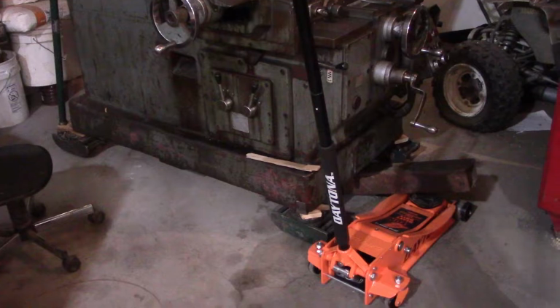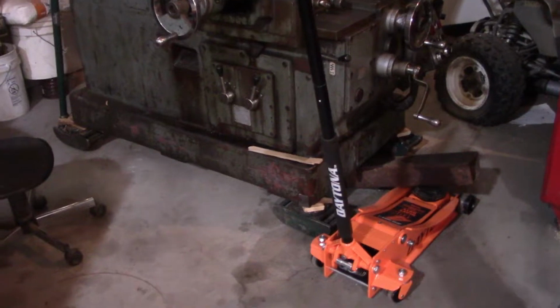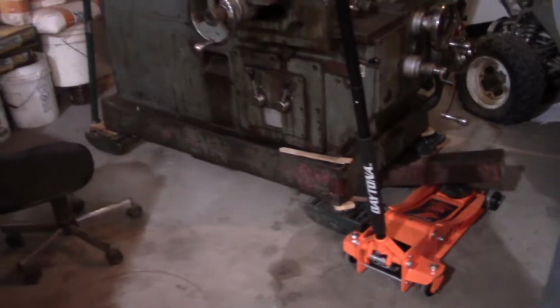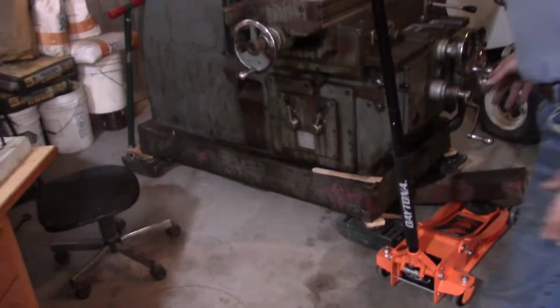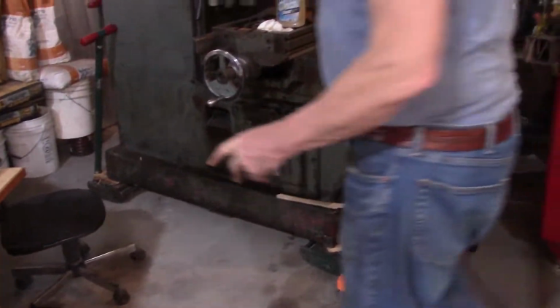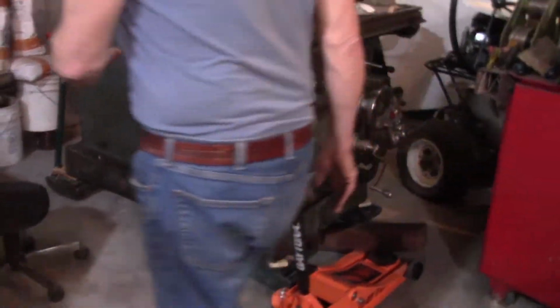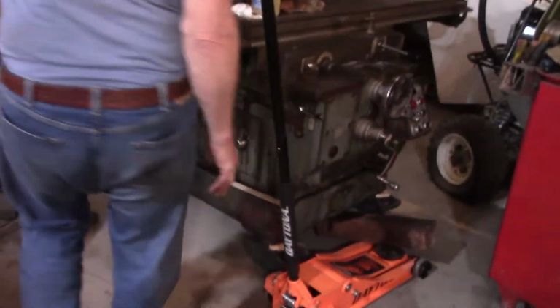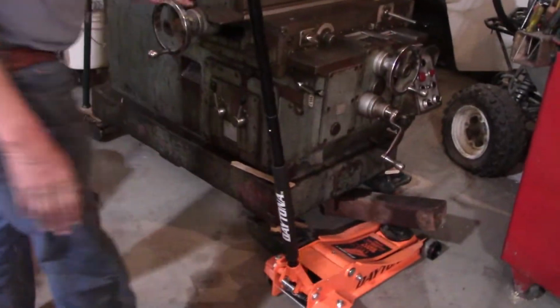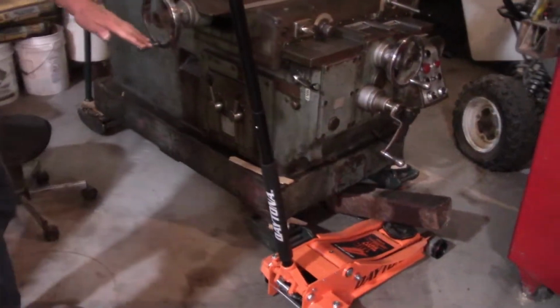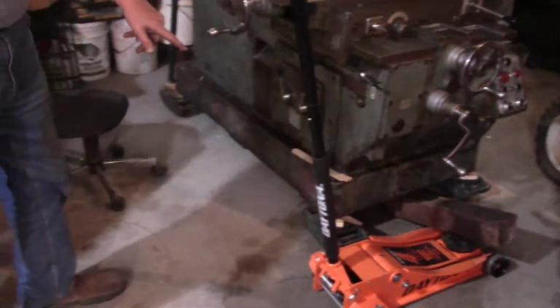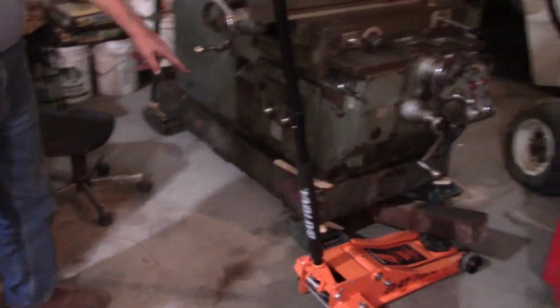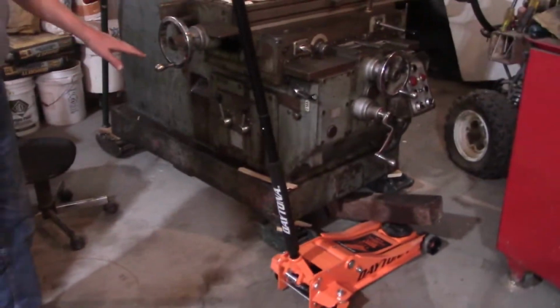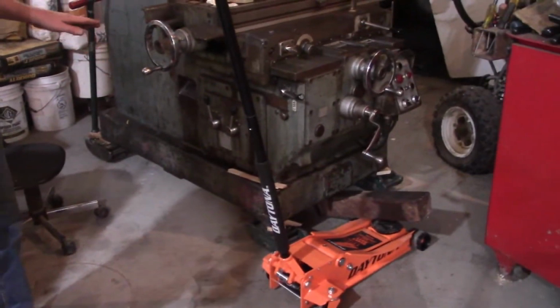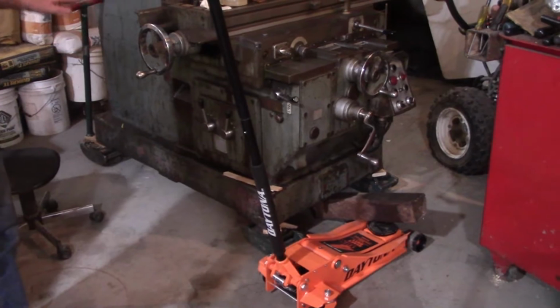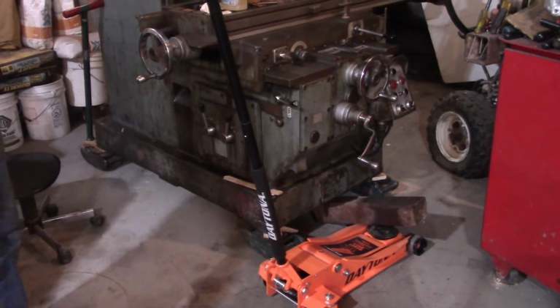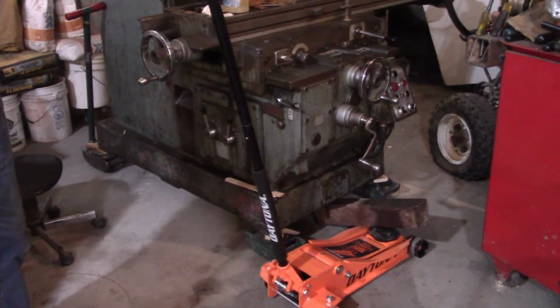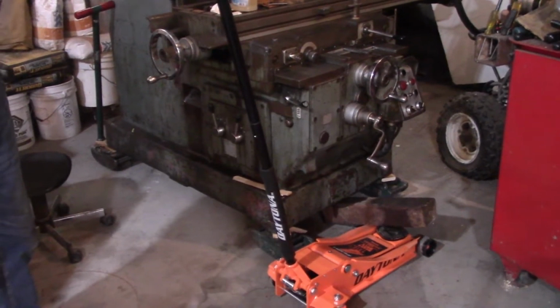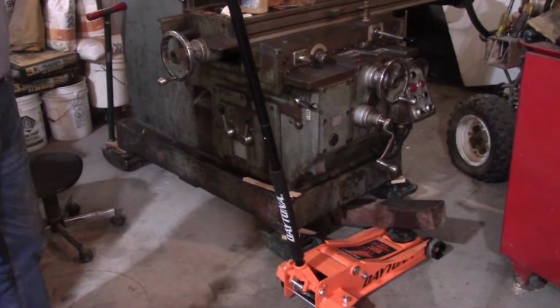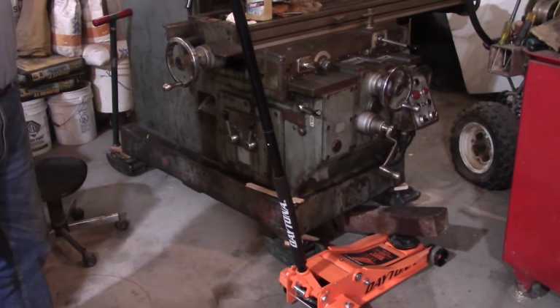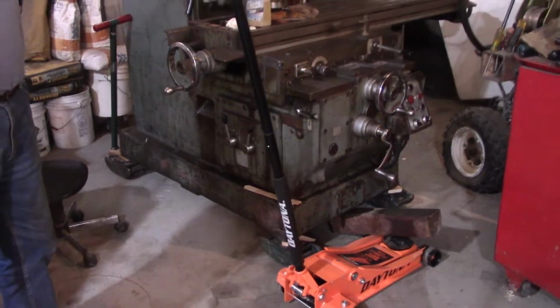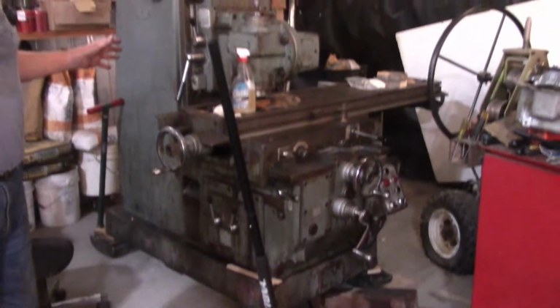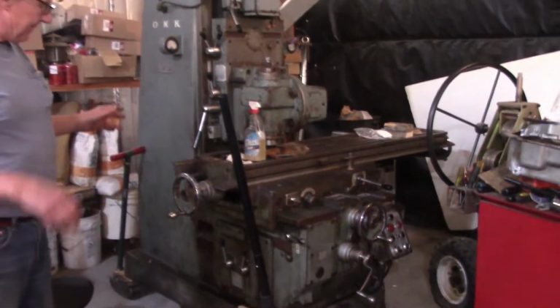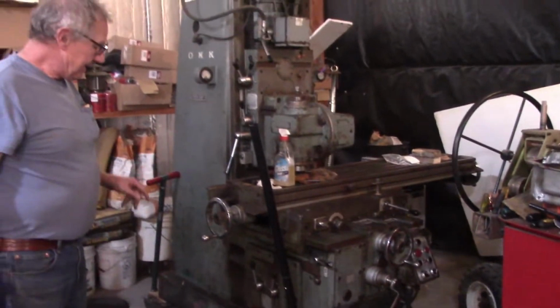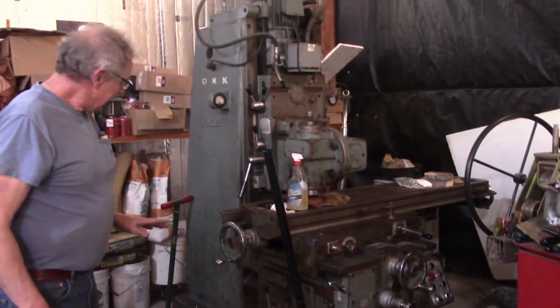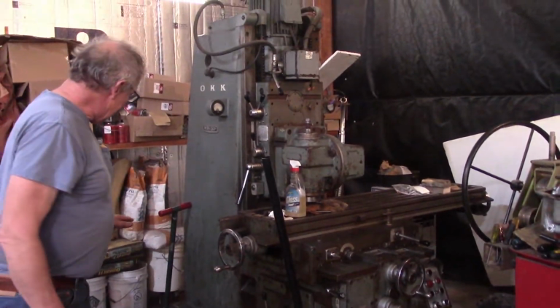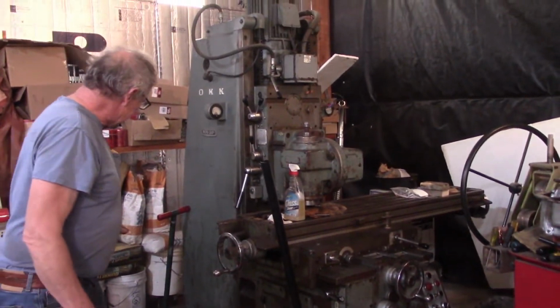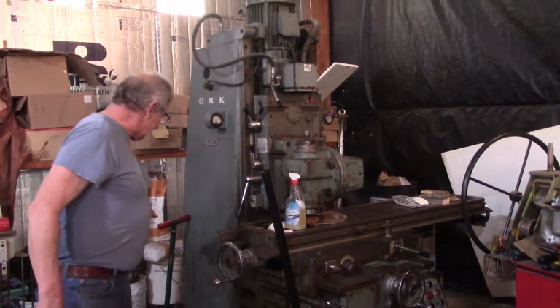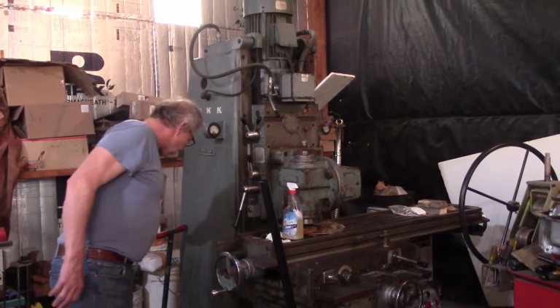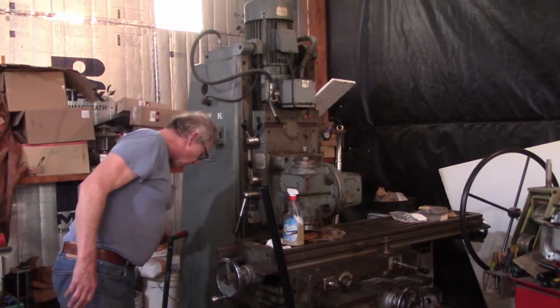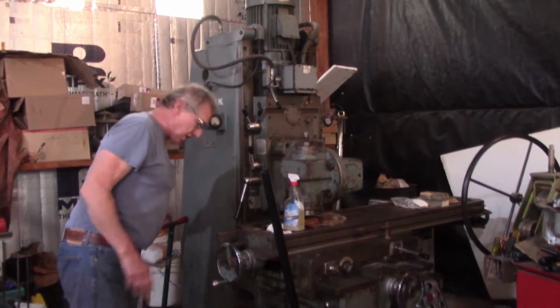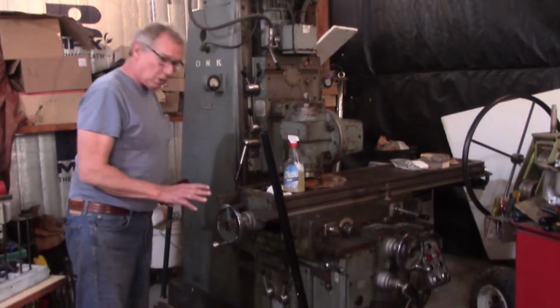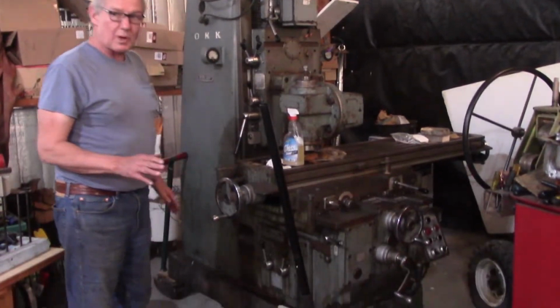What you're essentially doing — these are Hilman rollers. Underneath it, this is a 9,000-pound piece of machinery. And they've got these that you can turn the Hilman rollers with.